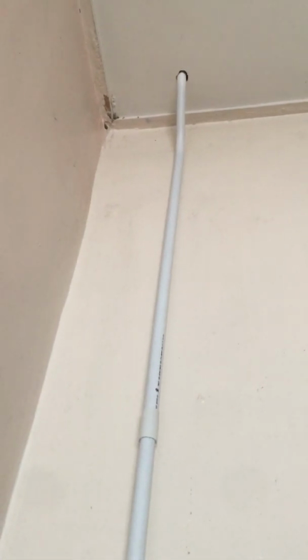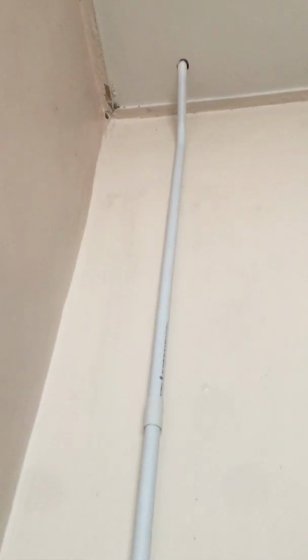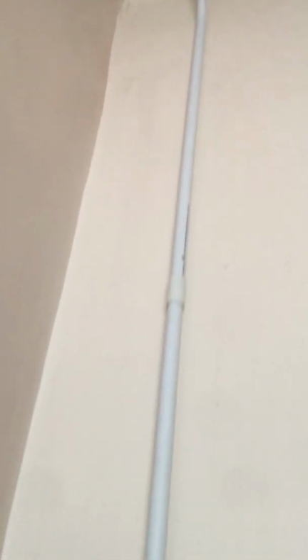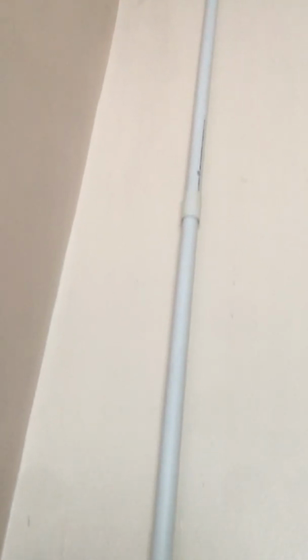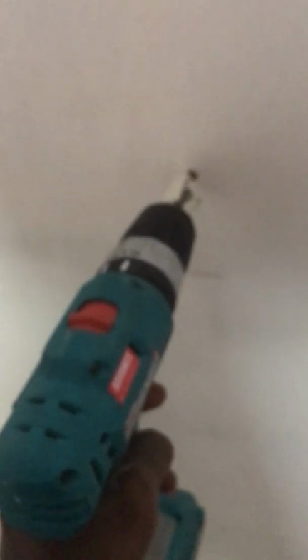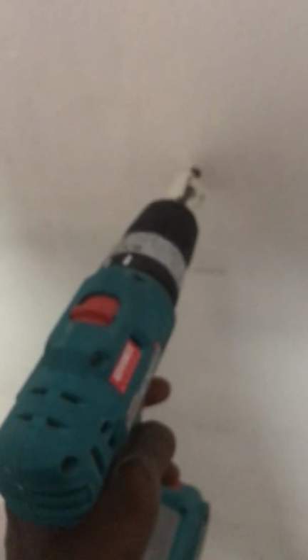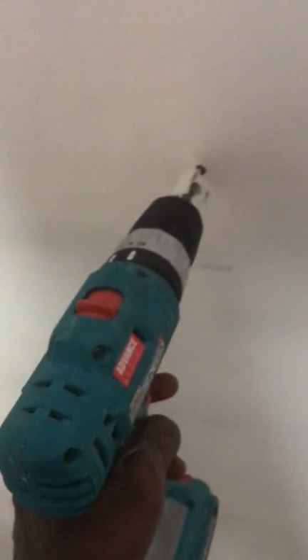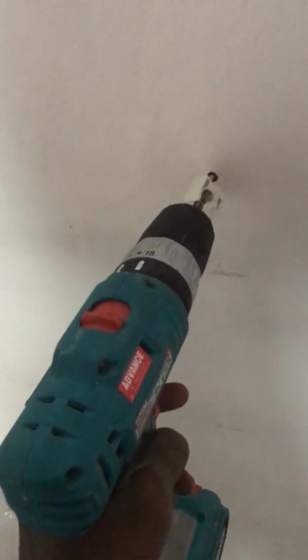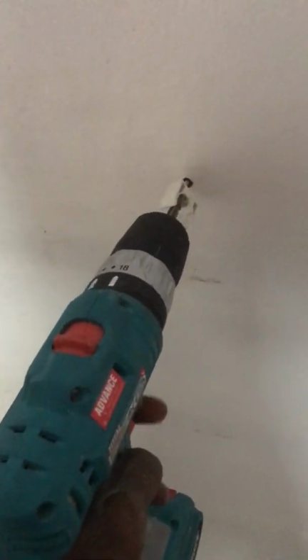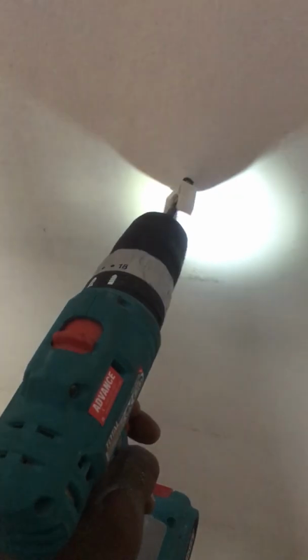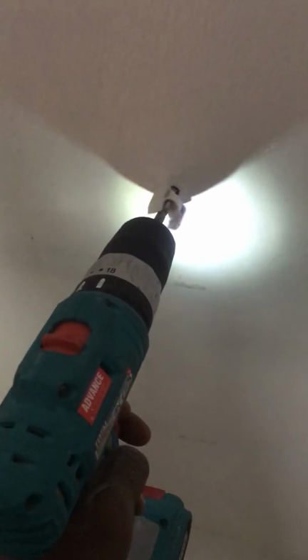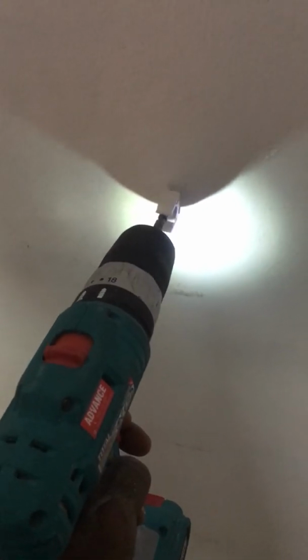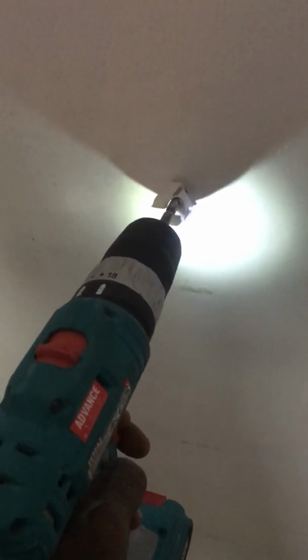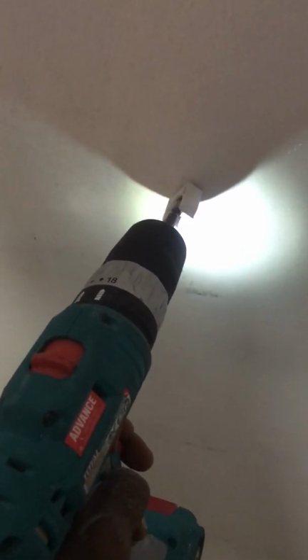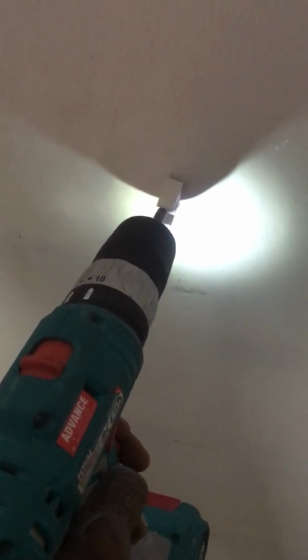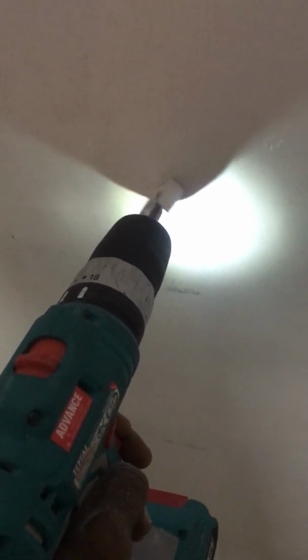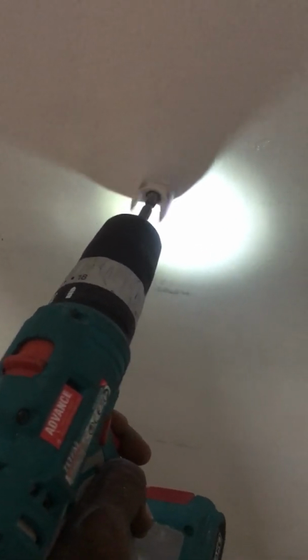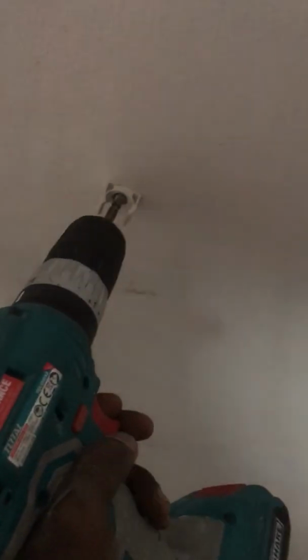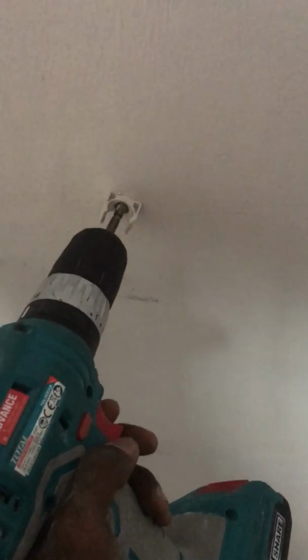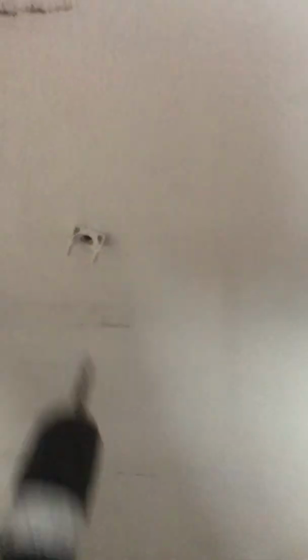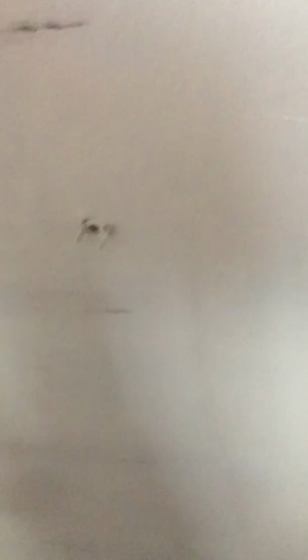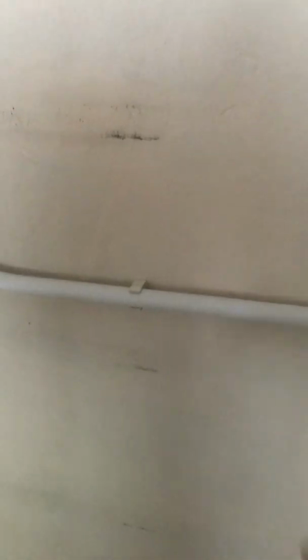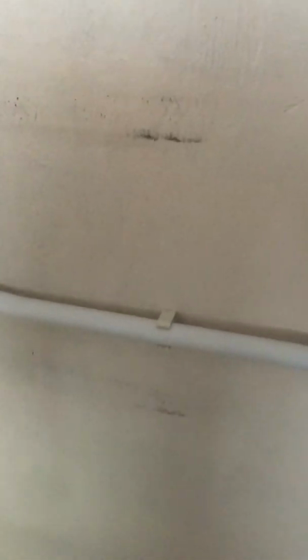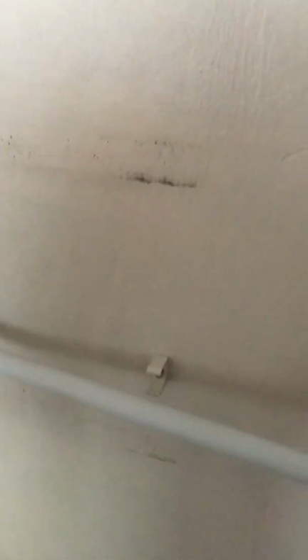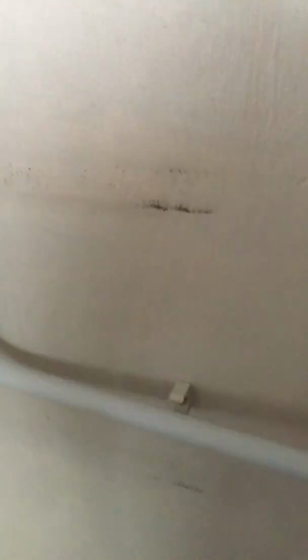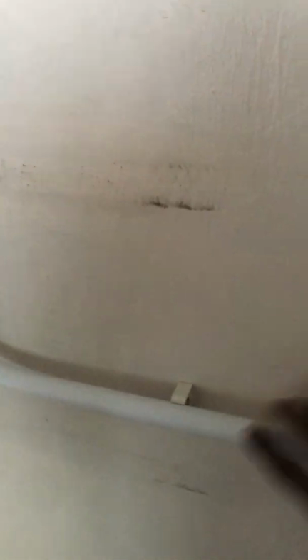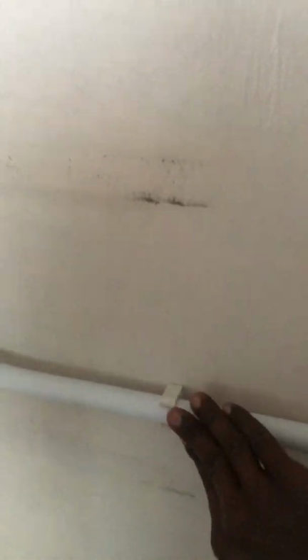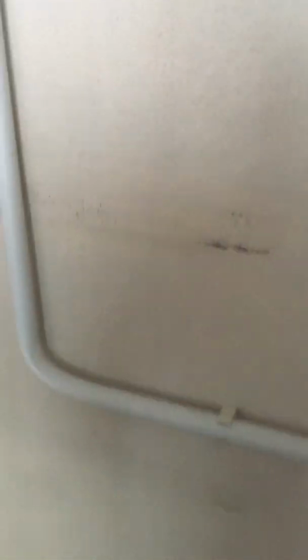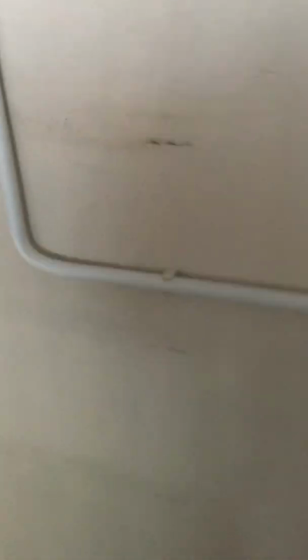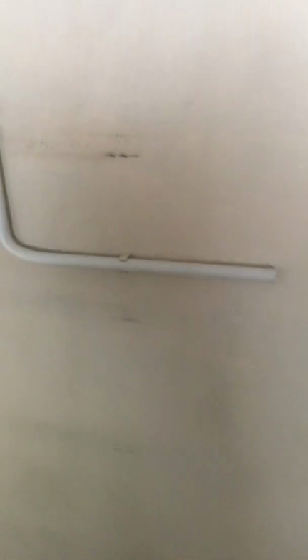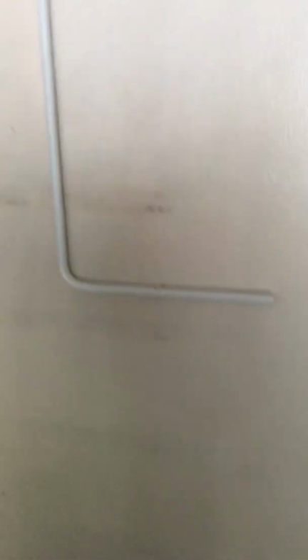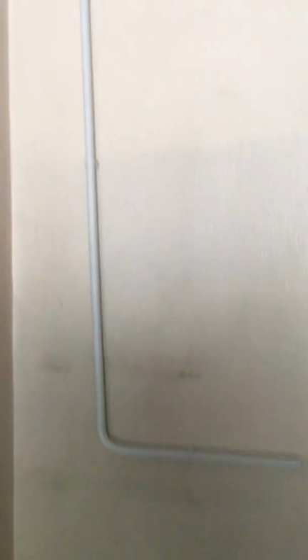I've installed the U-clip on the wall — I already drilled the wall and put the wall plug in there. After drilling and installing the U-clip, put the conduit pipe through and clip it in.